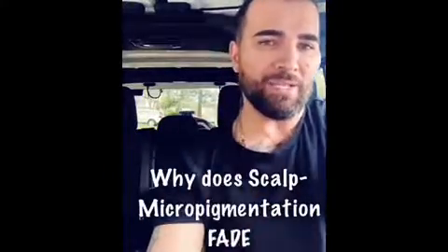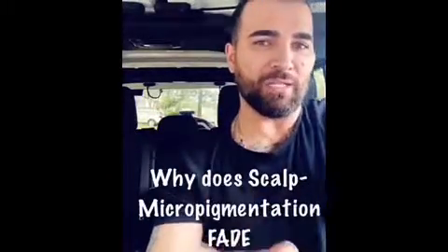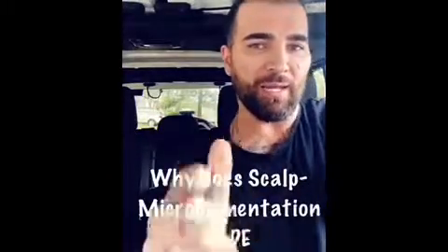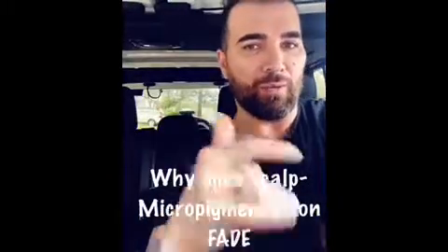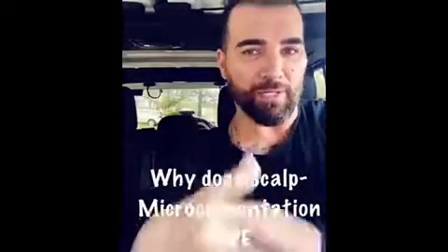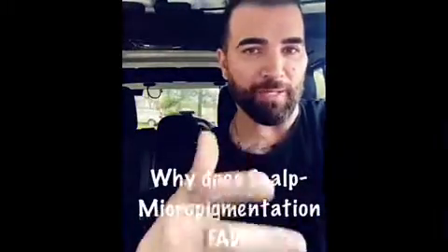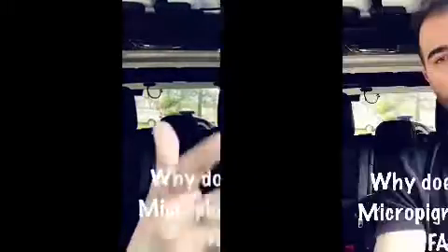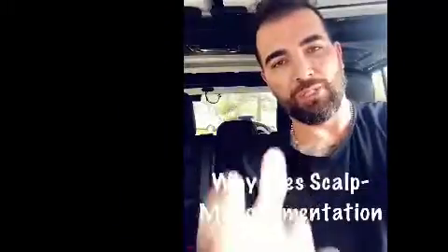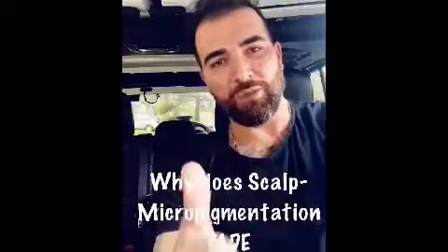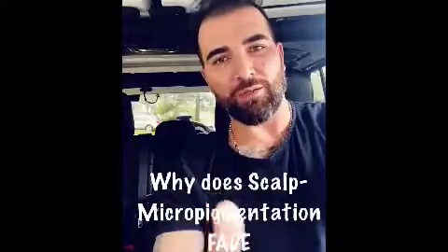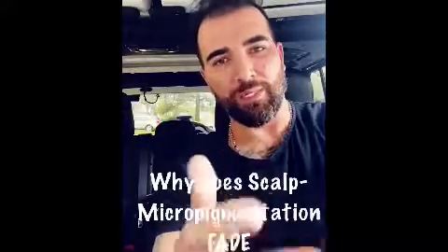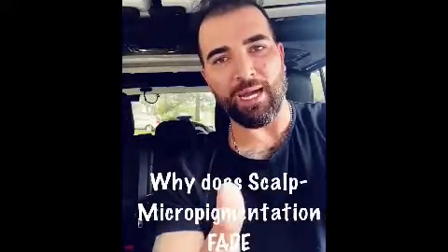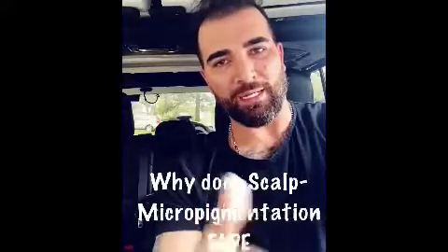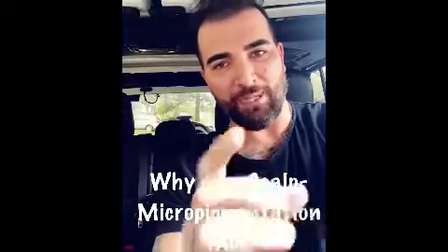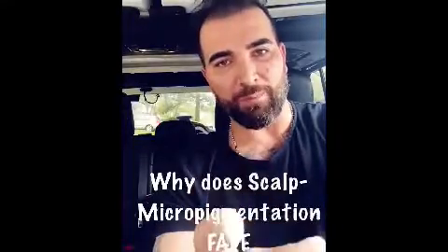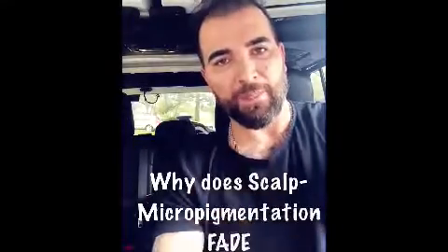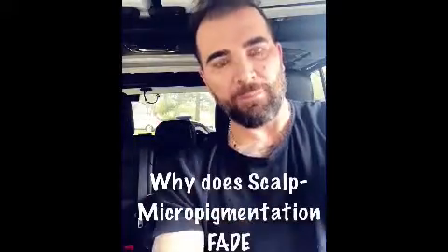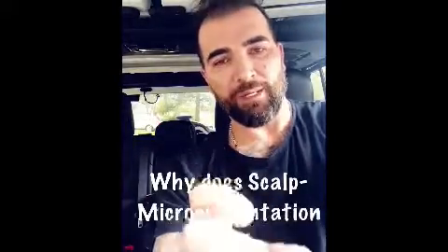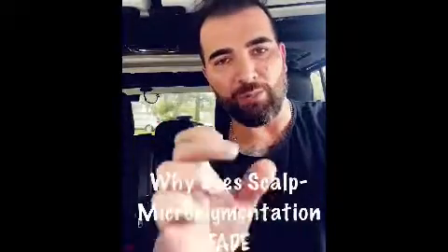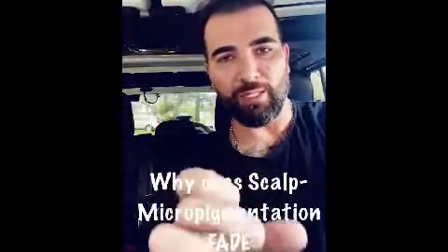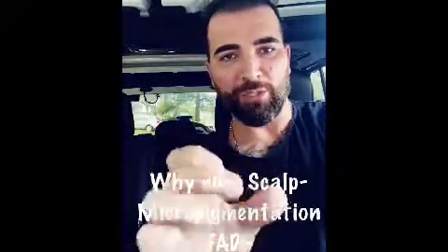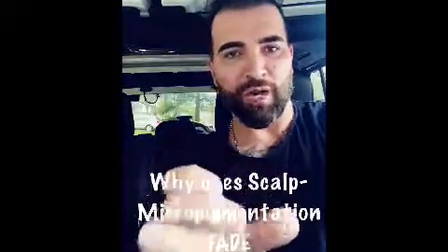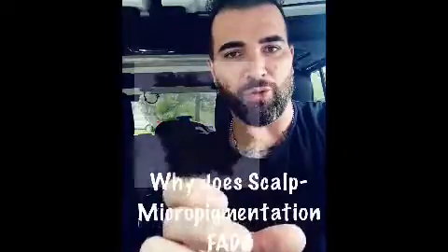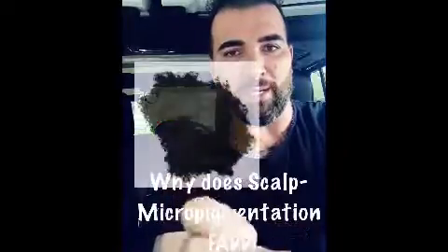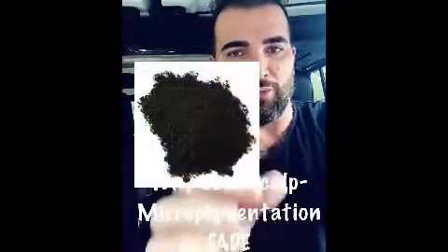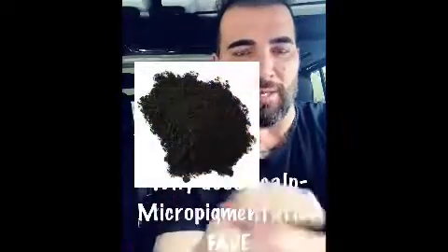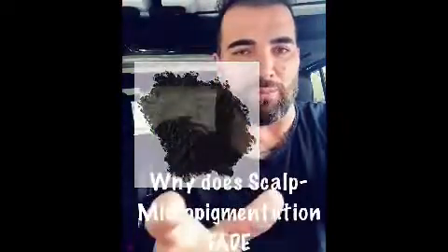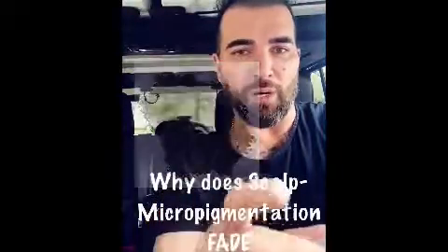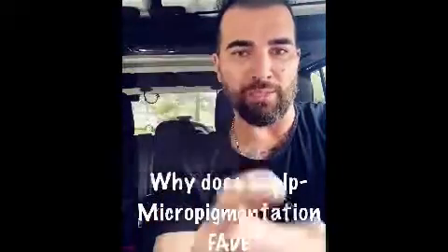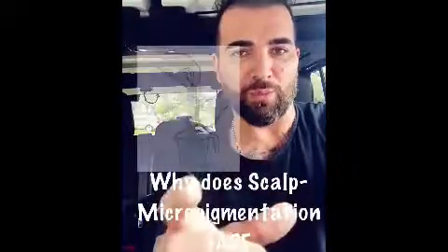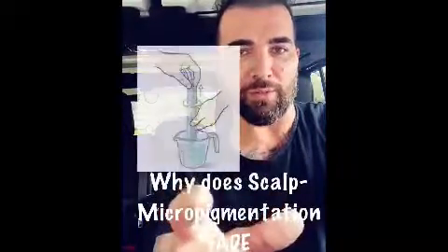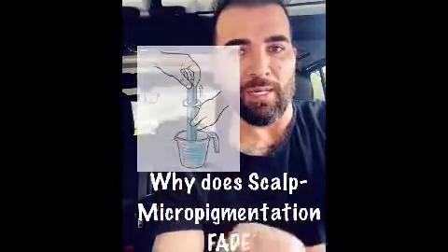That's why tattoo ink really is not ink — it's actually a pigment. The pigment originally comes in a dry form, and then it's usually mixed in with water or distilled water.